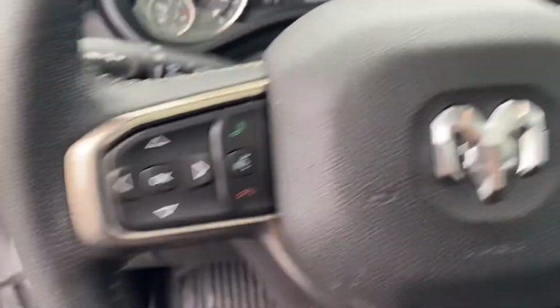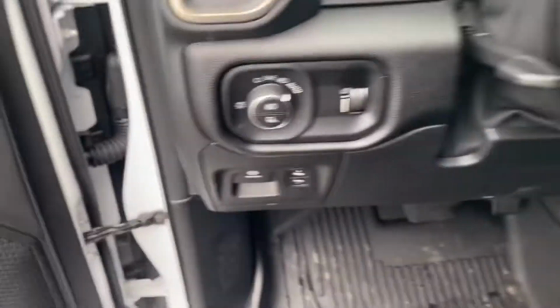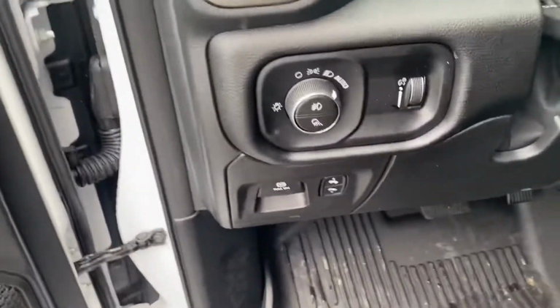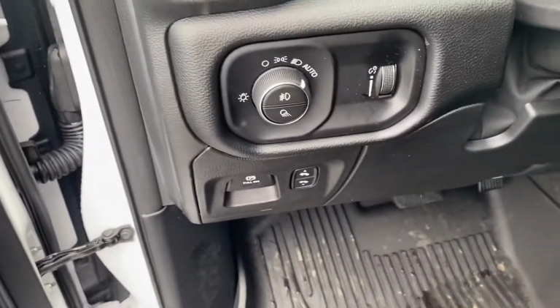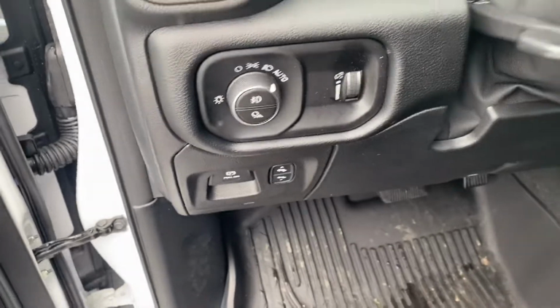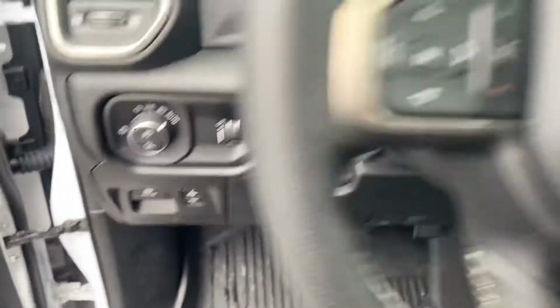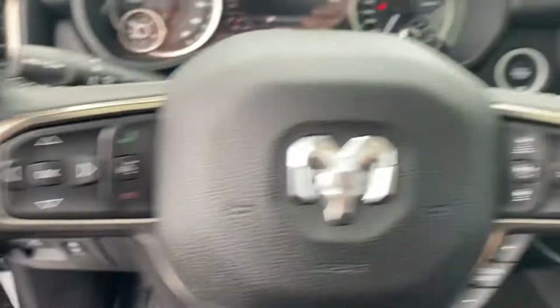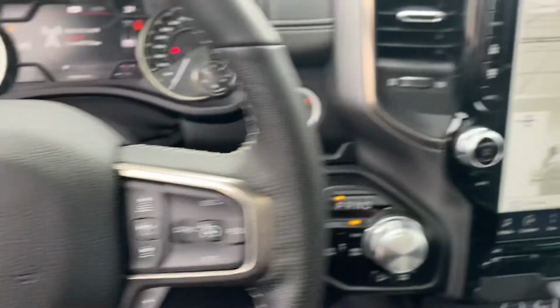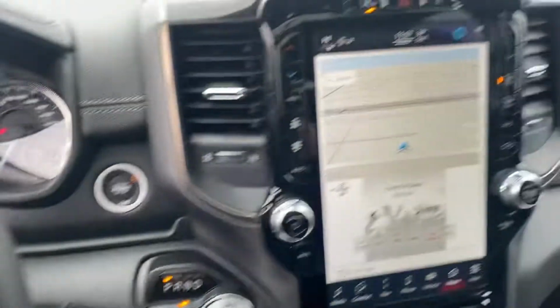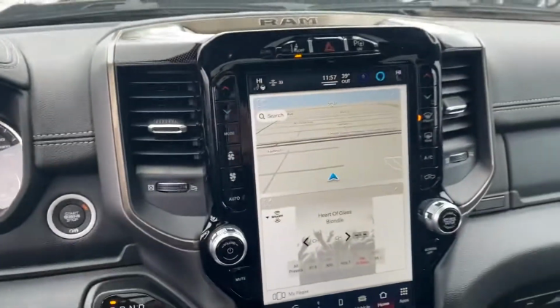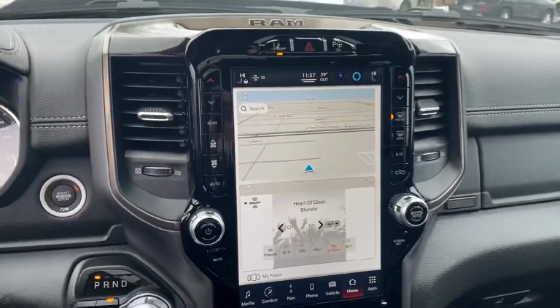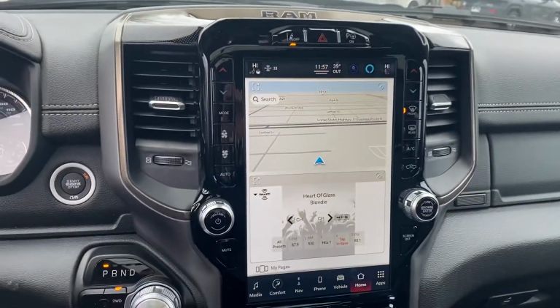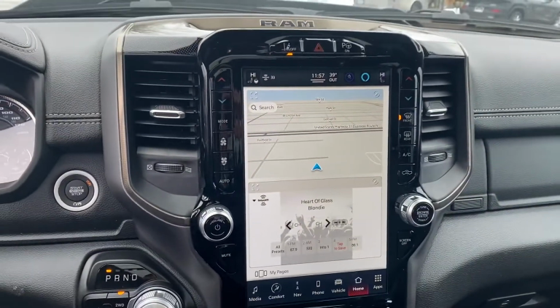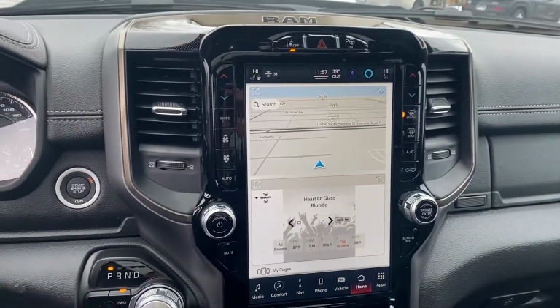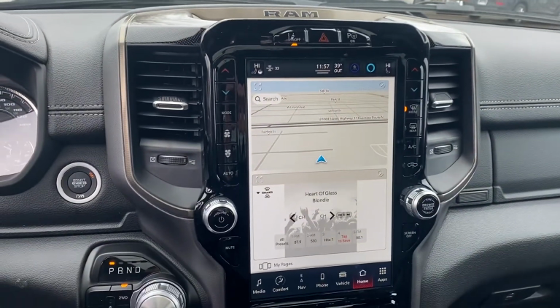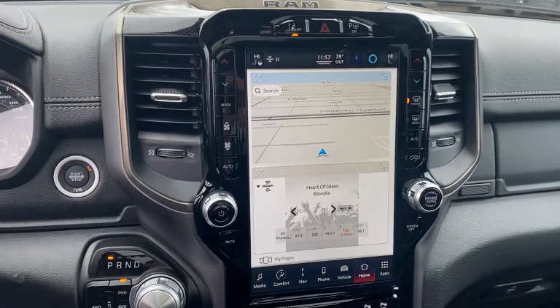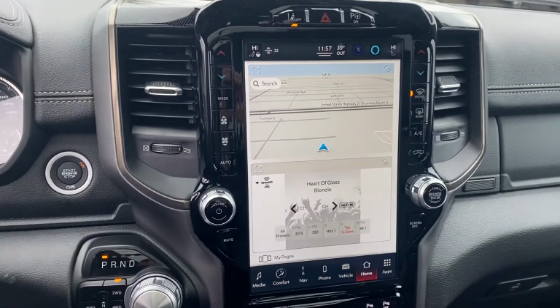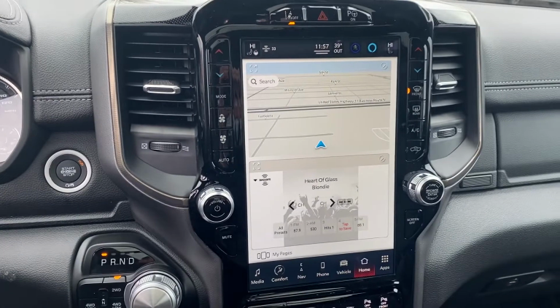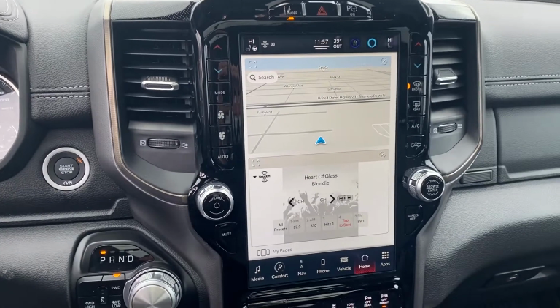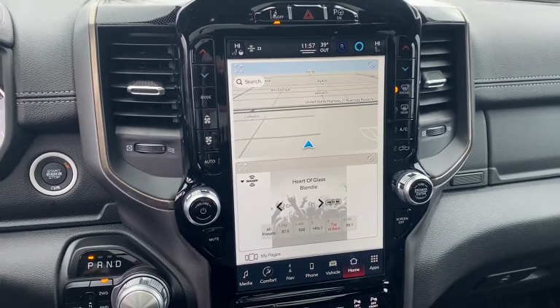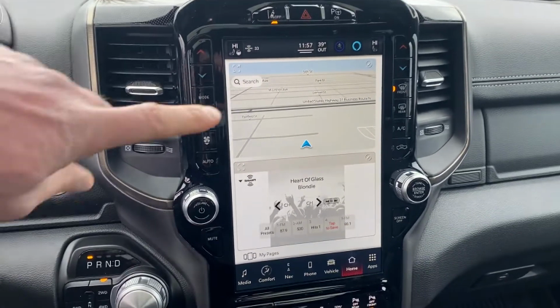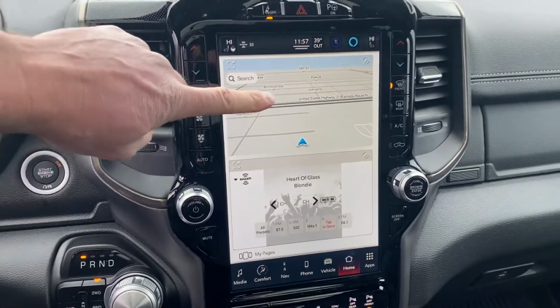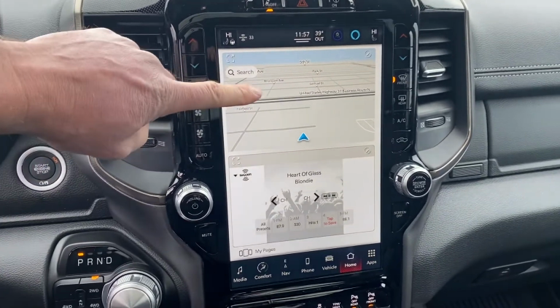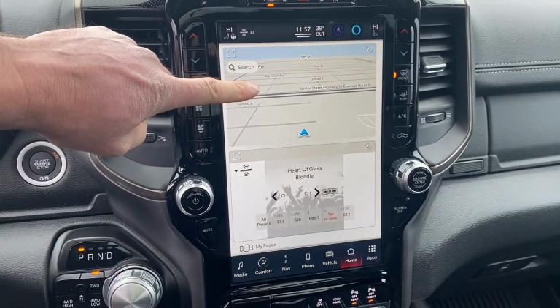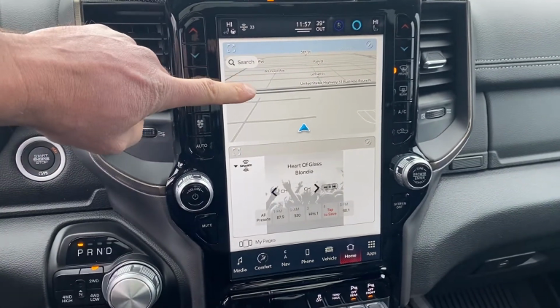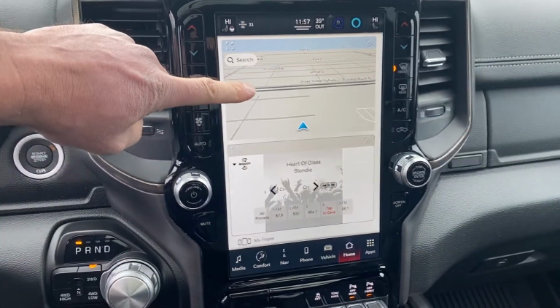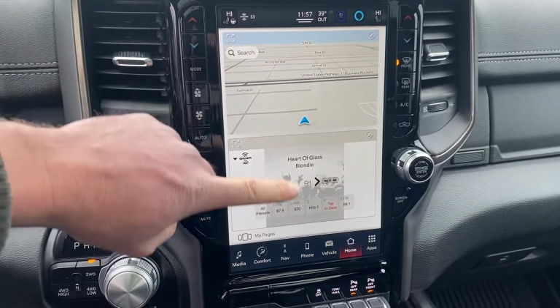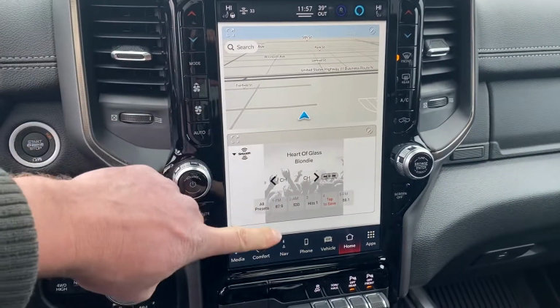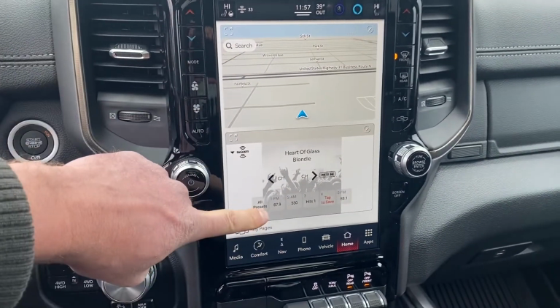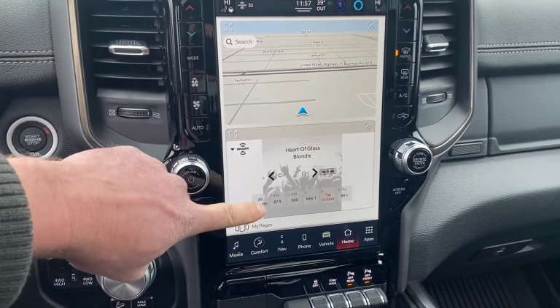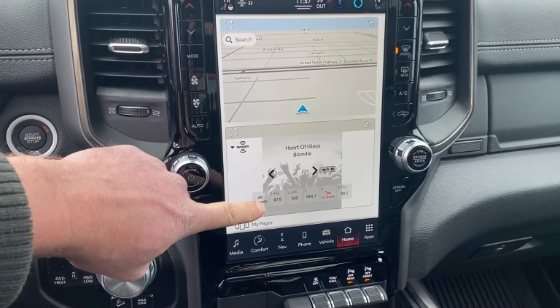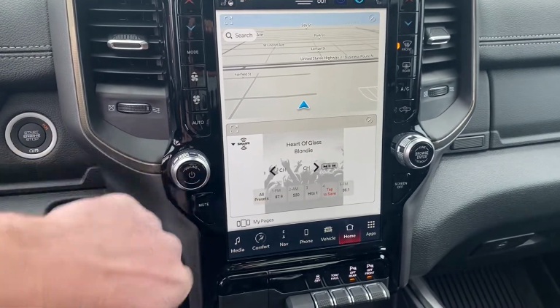We have pedal adjustments down here. Now take a look at this touchscreen — it's 12 inches. You can split the screen, as you can see here, with navigation up top and what's playing on the radio down below.